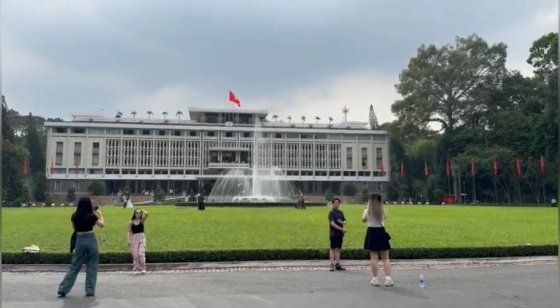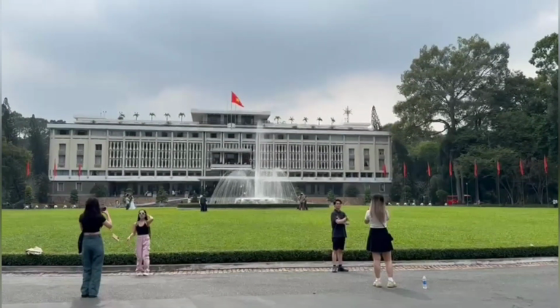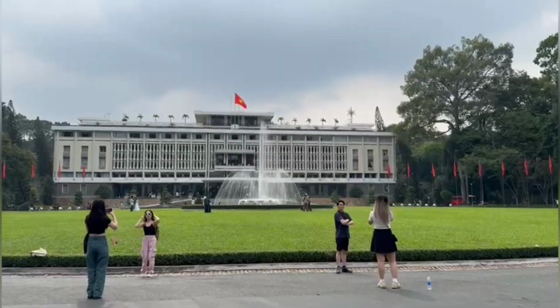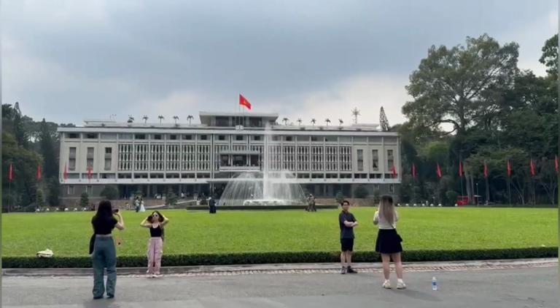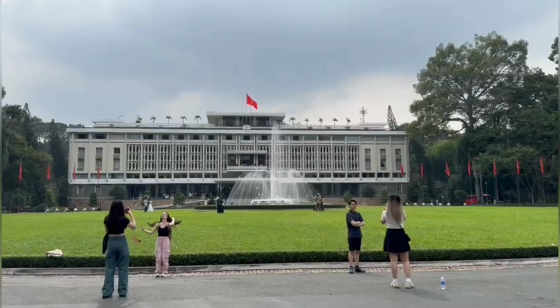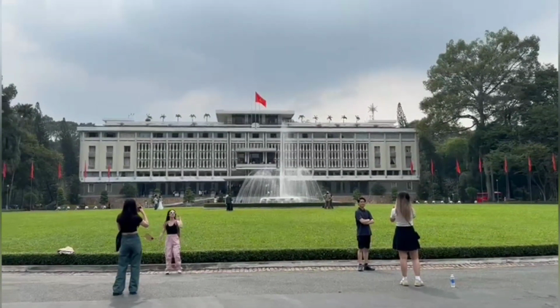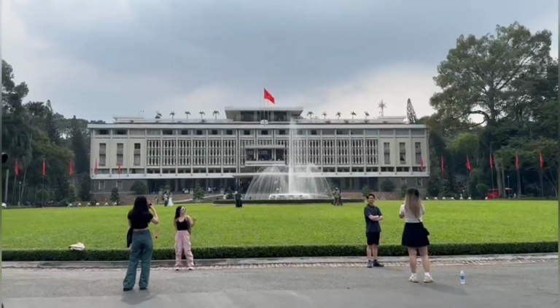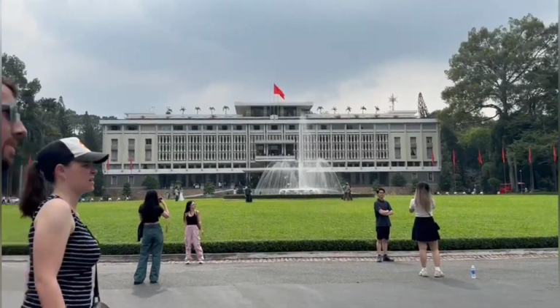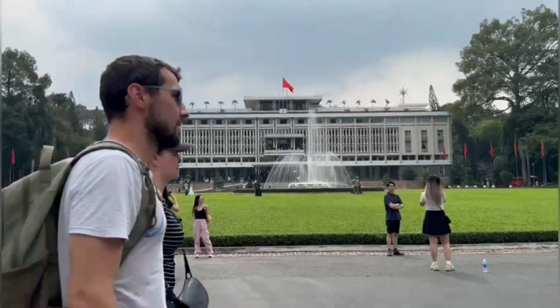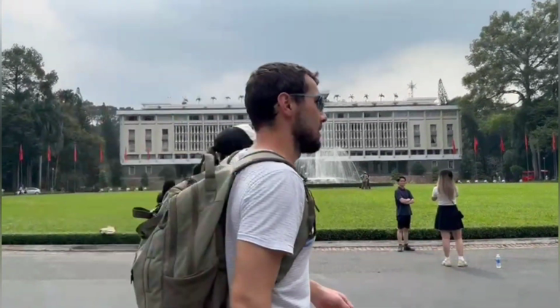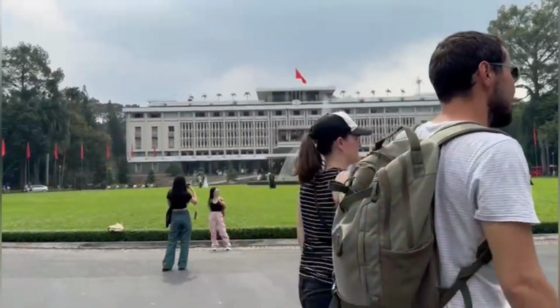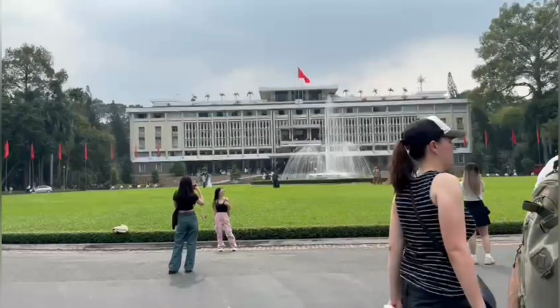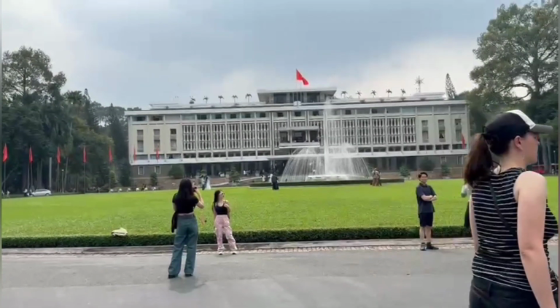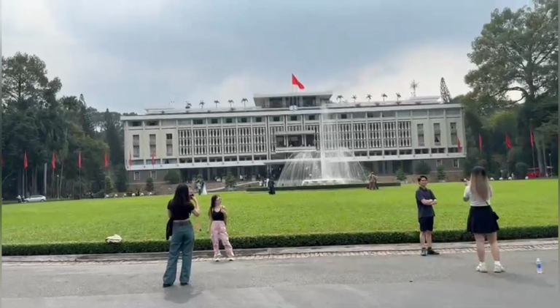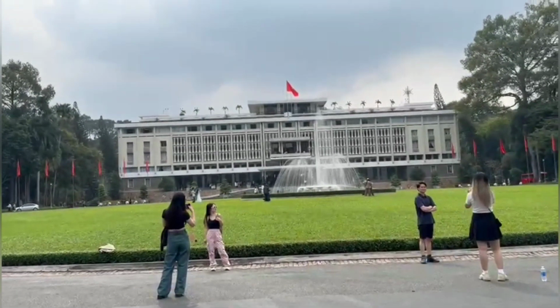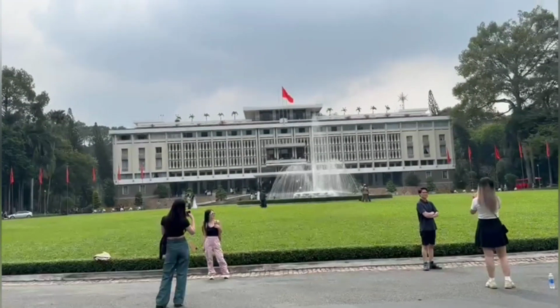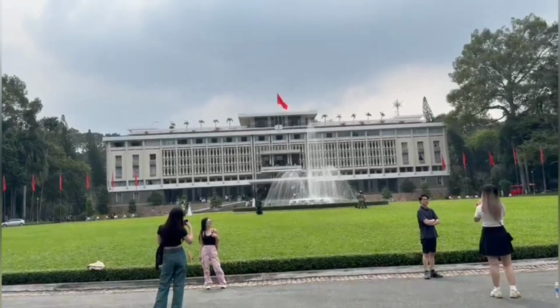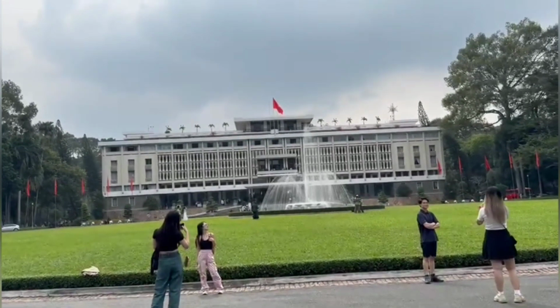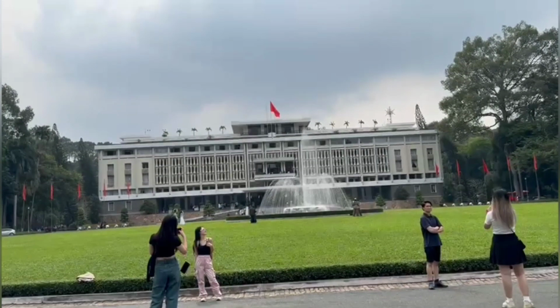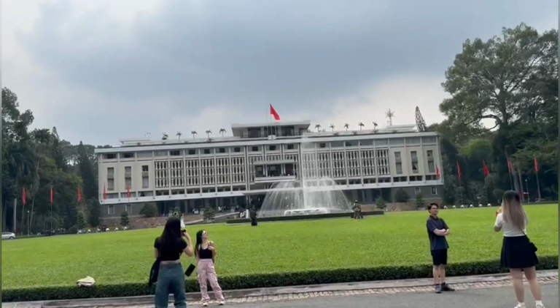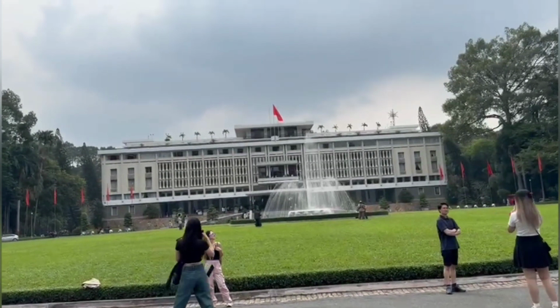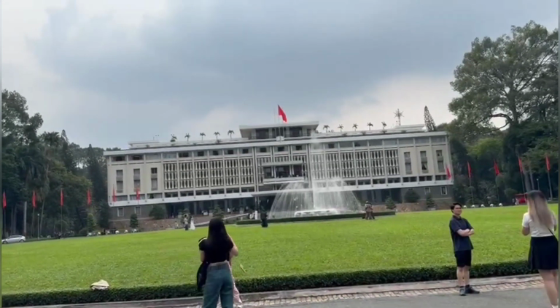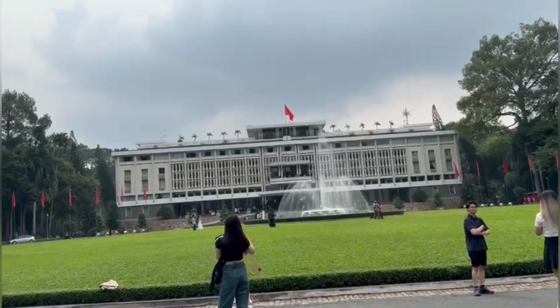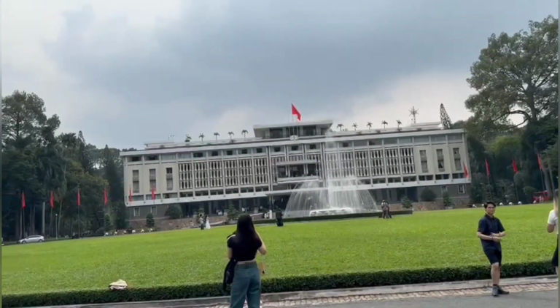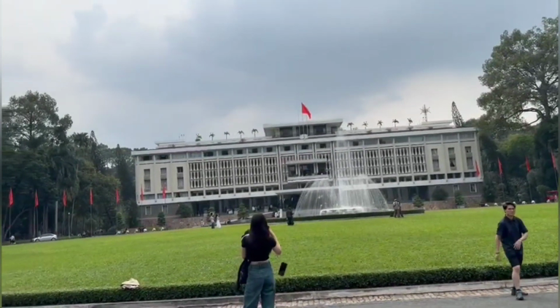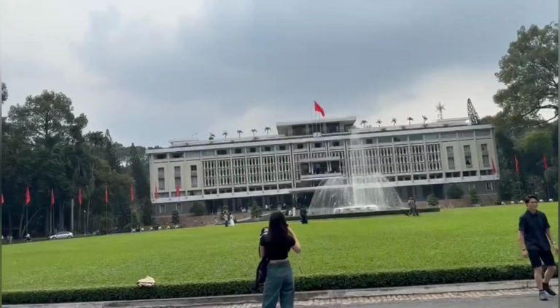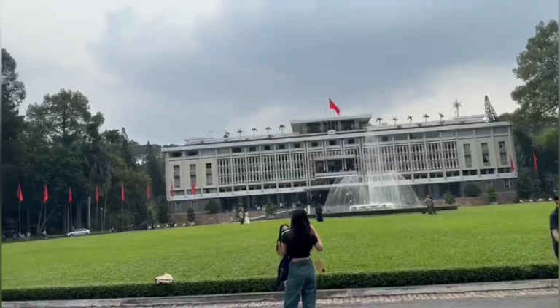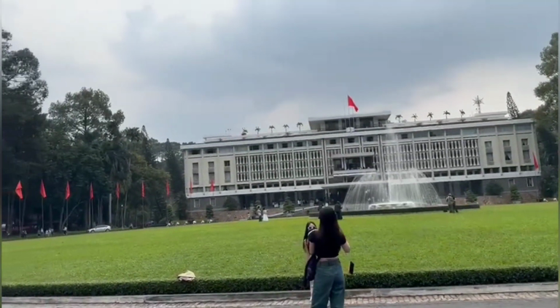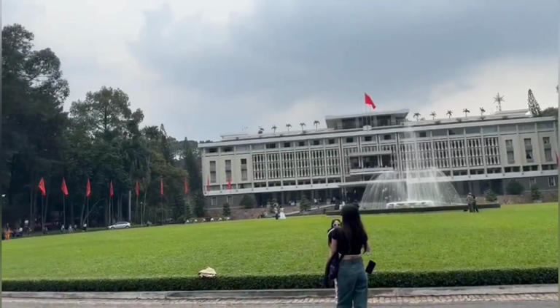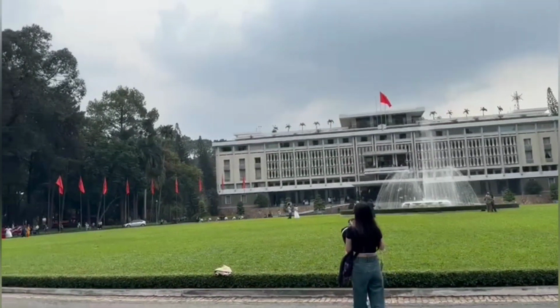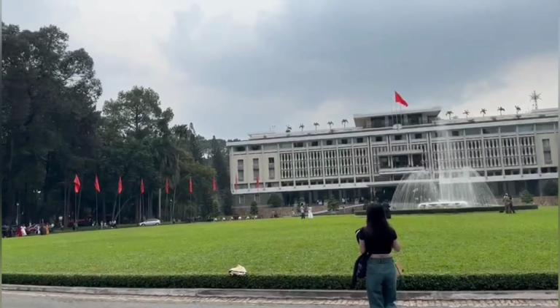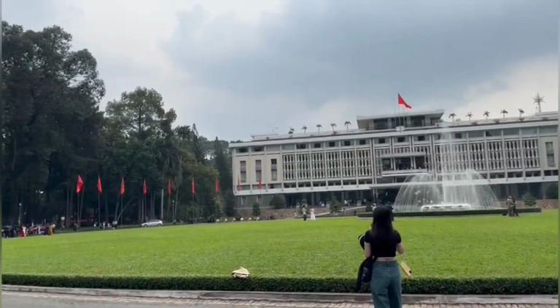A story, a witness, a symbol — the Independence Palace, also known as Reunification Palace, stands tall in the heart of Ho Chi Minh City, Vietnam.